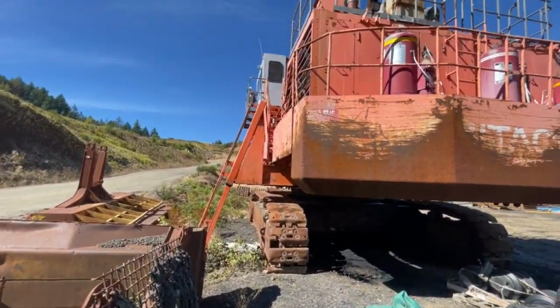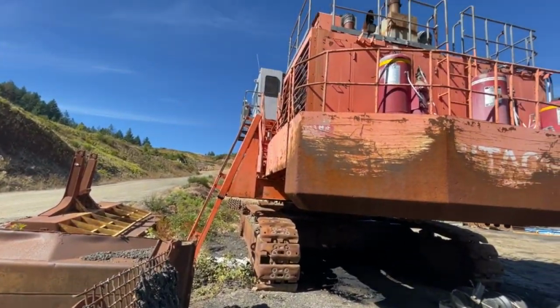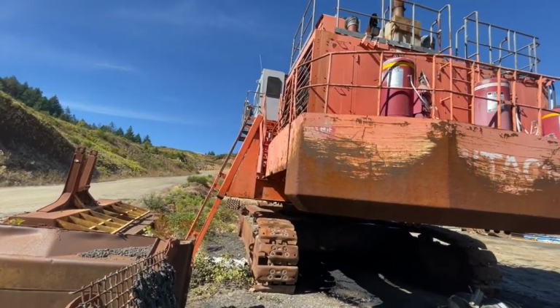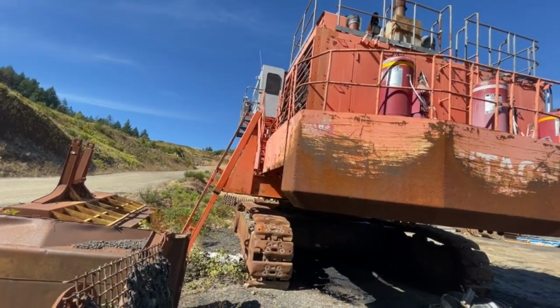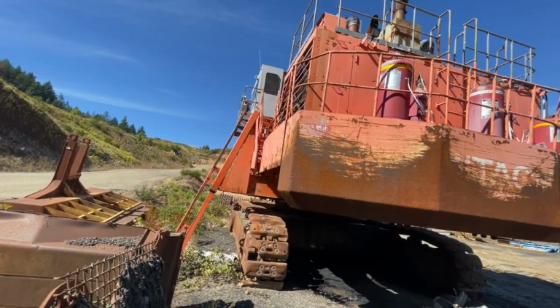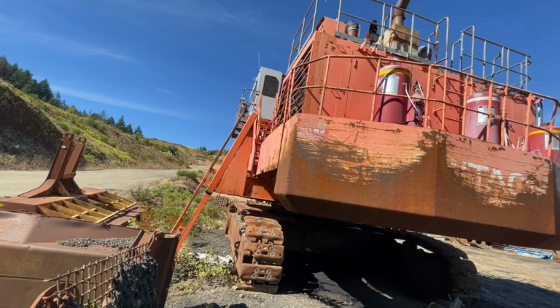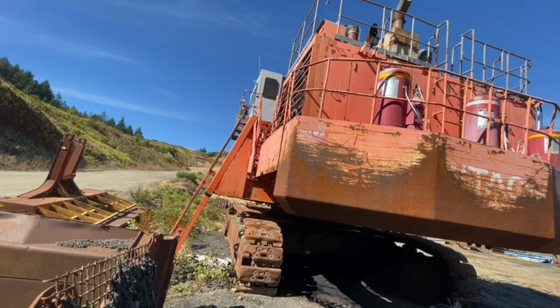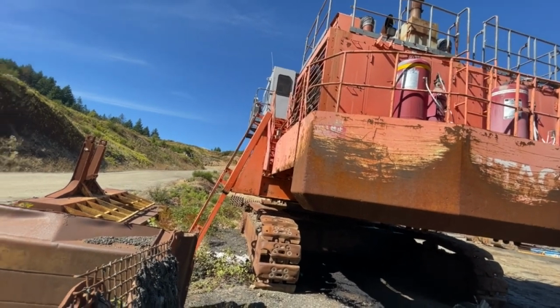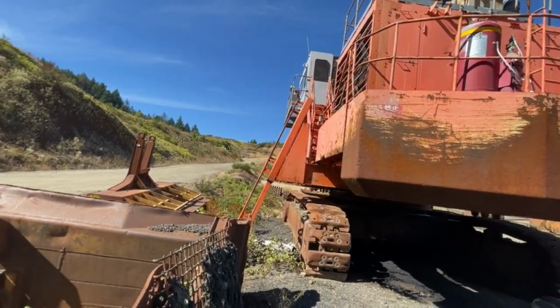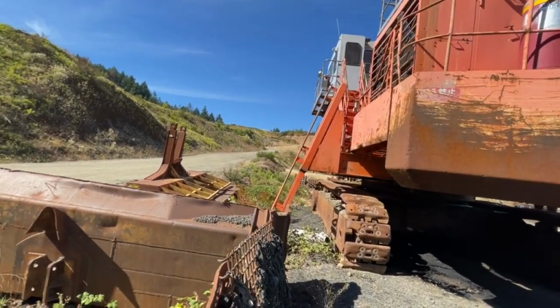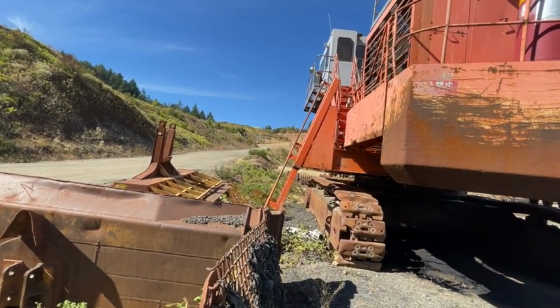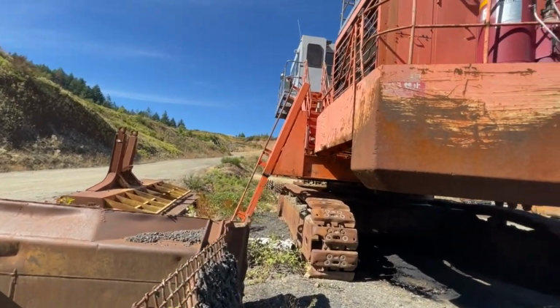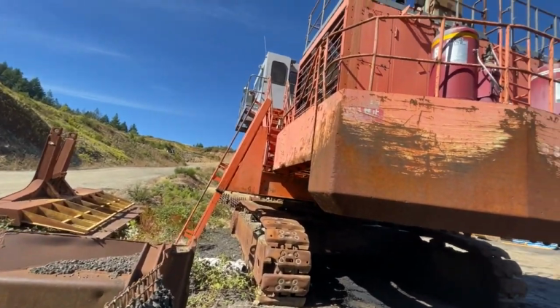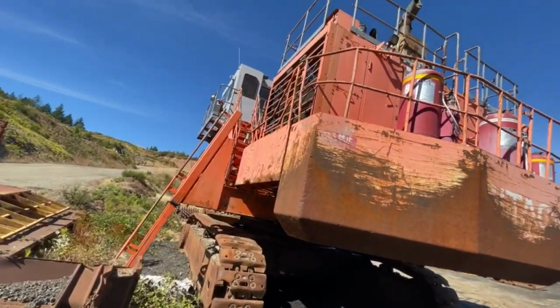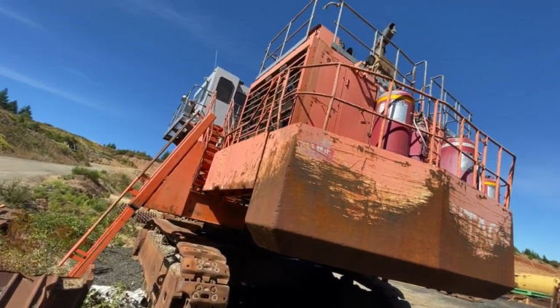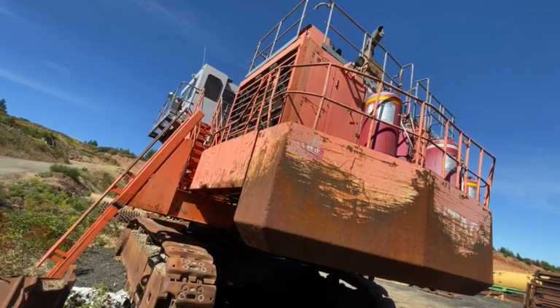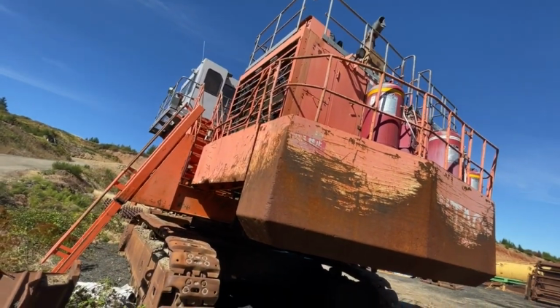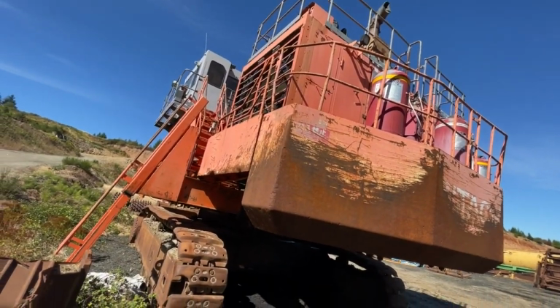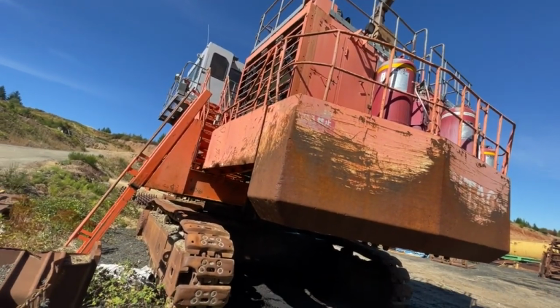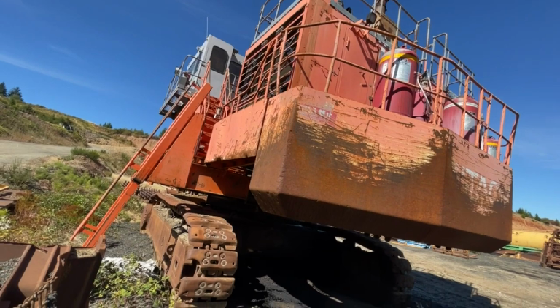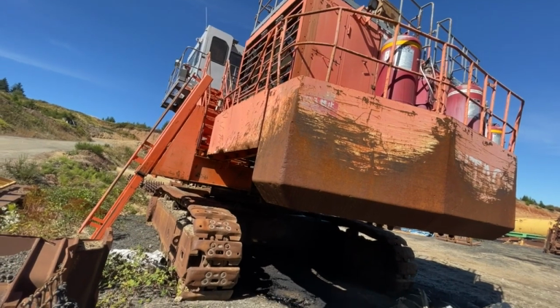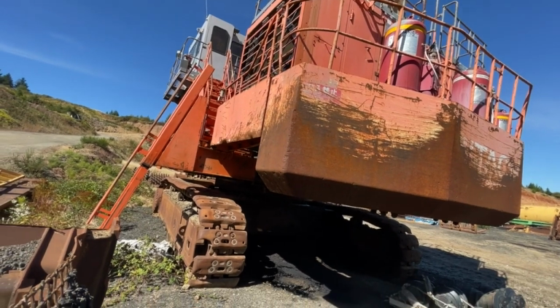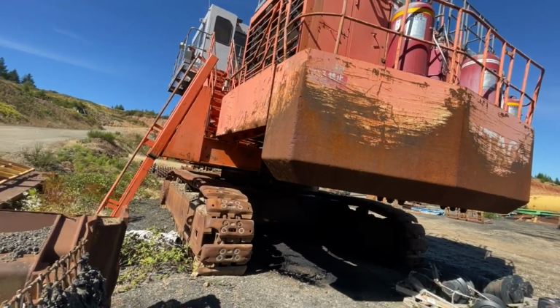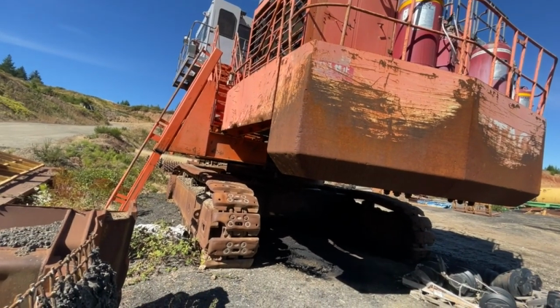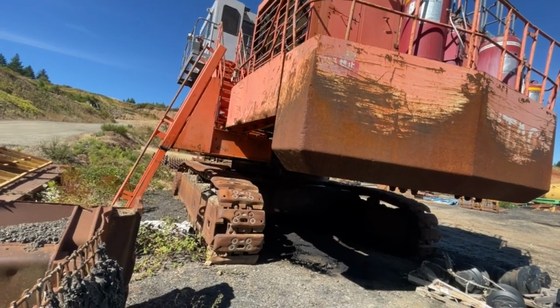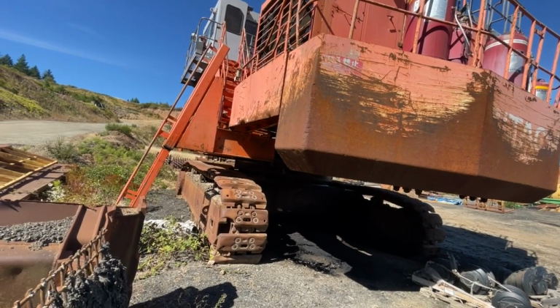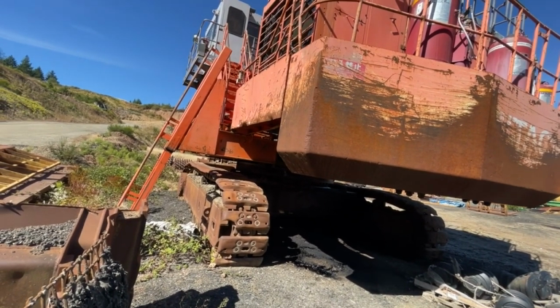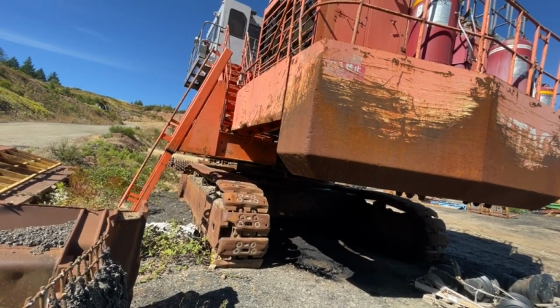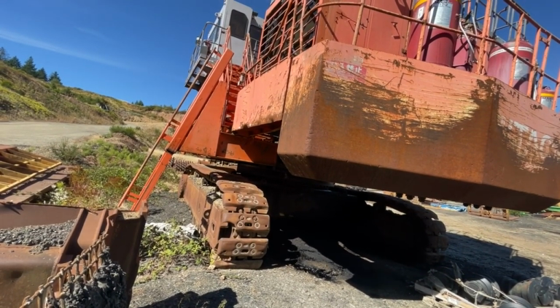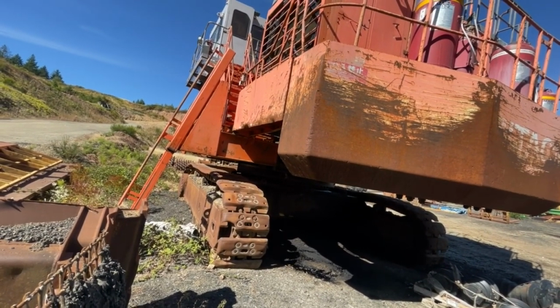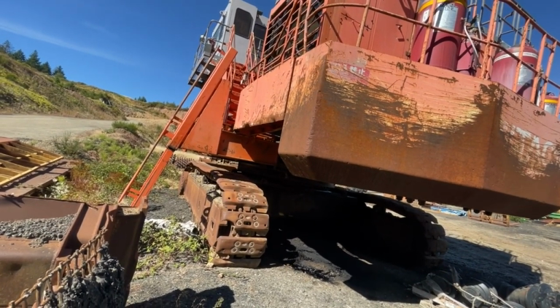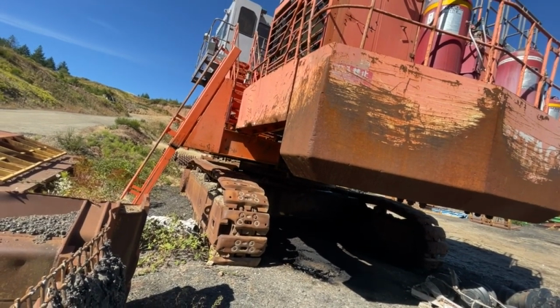It's got its own ladder. Look at the size of the radiator — holy shit. Make a good artificial reef.